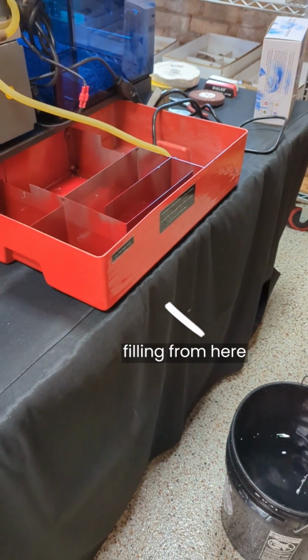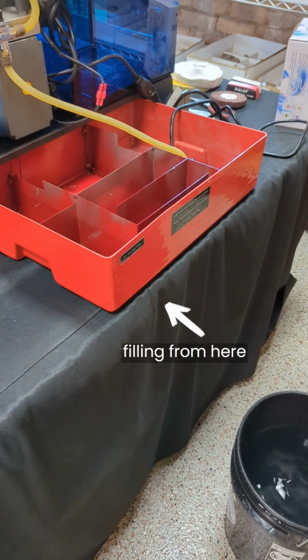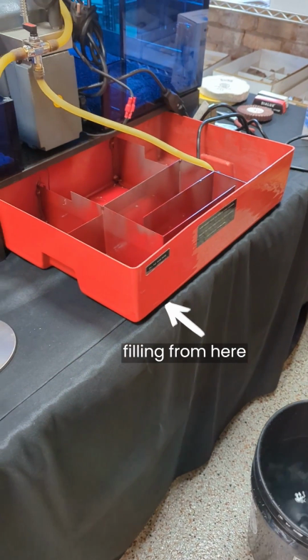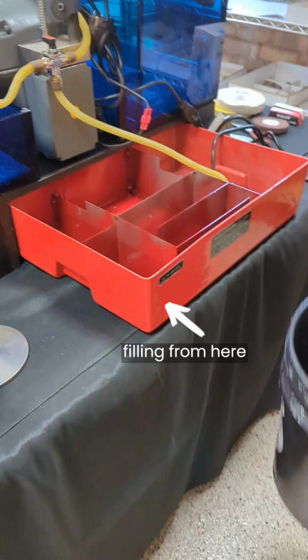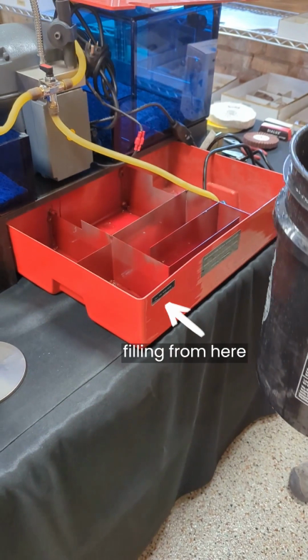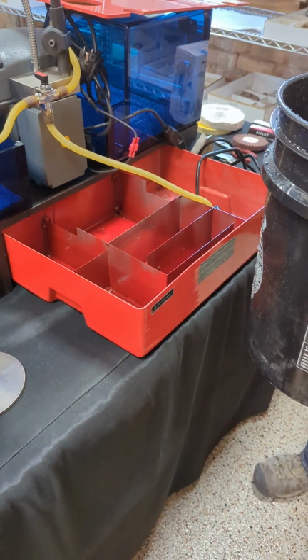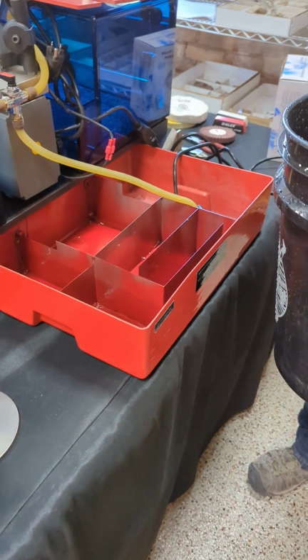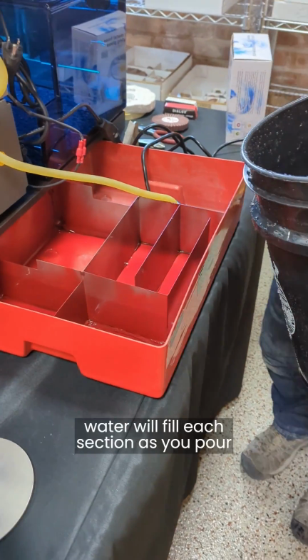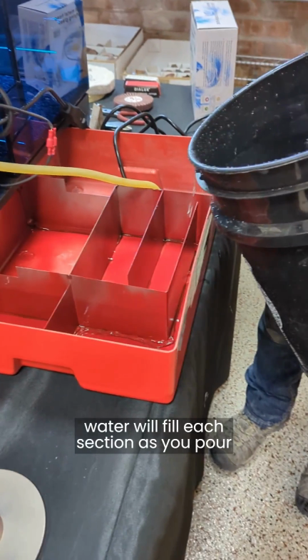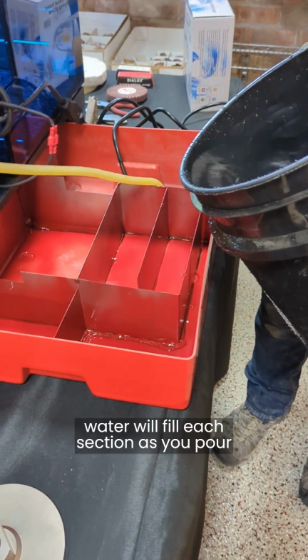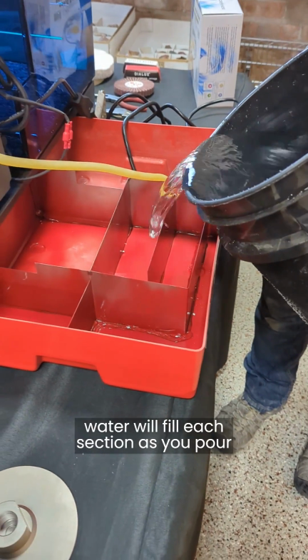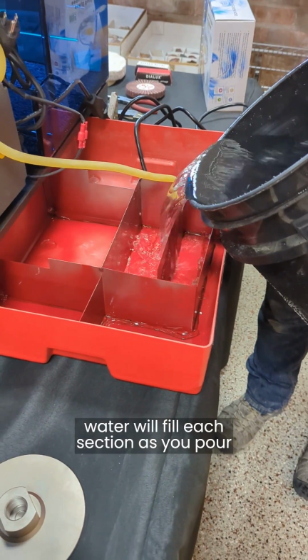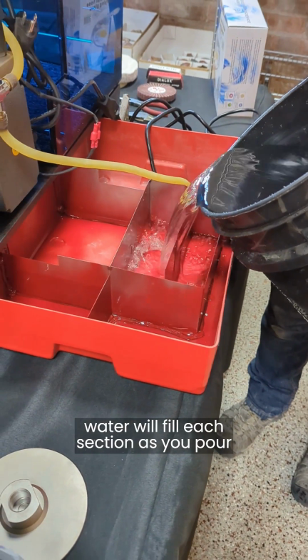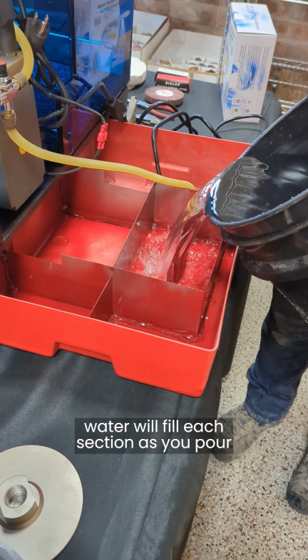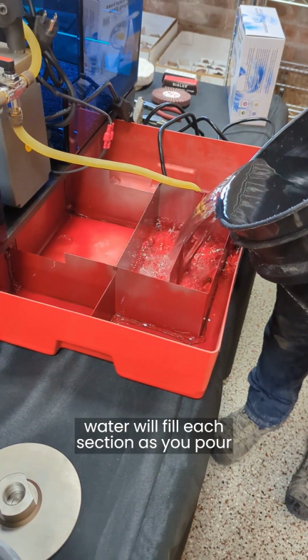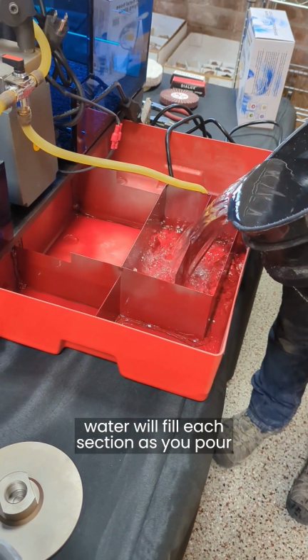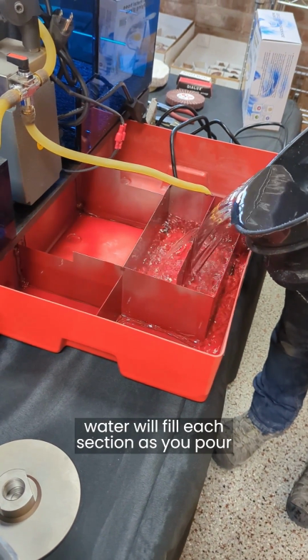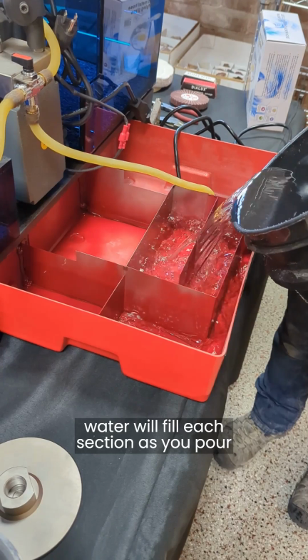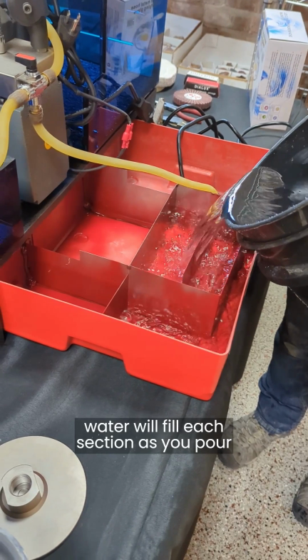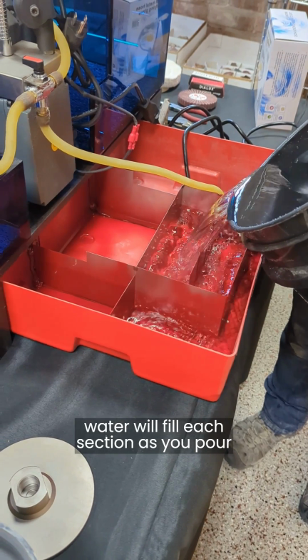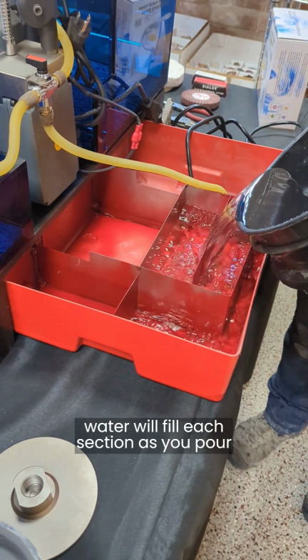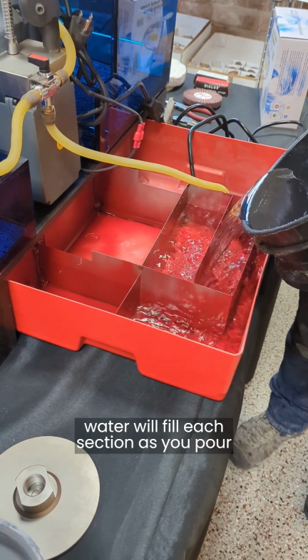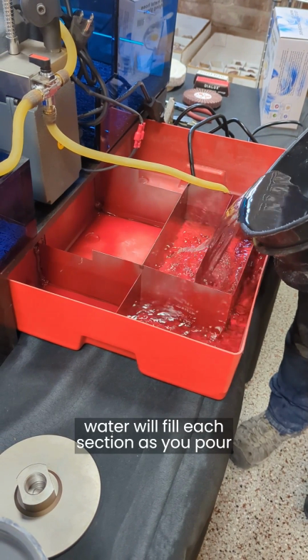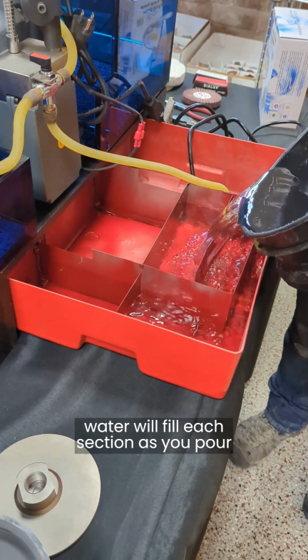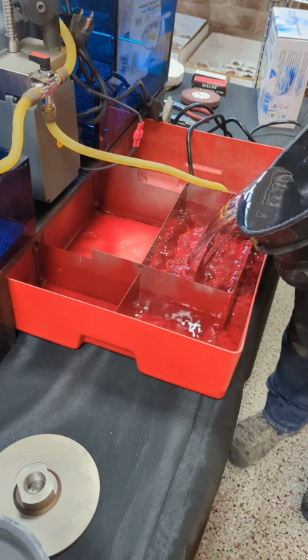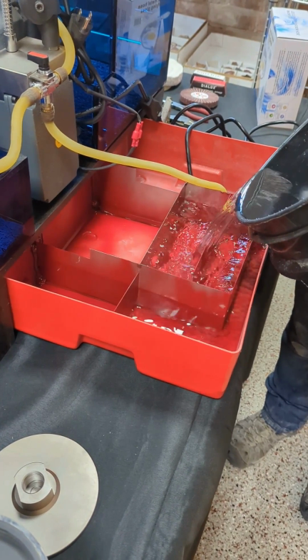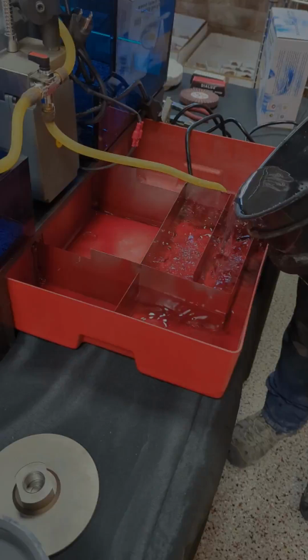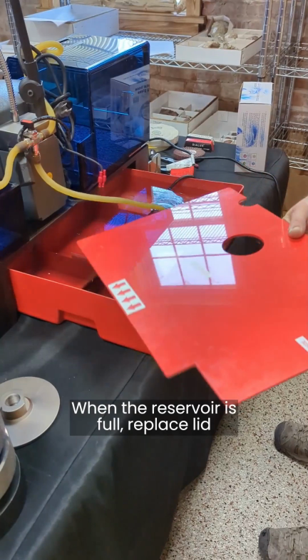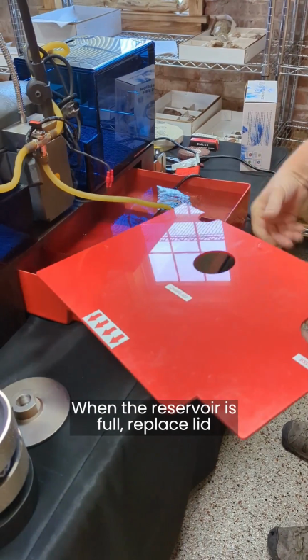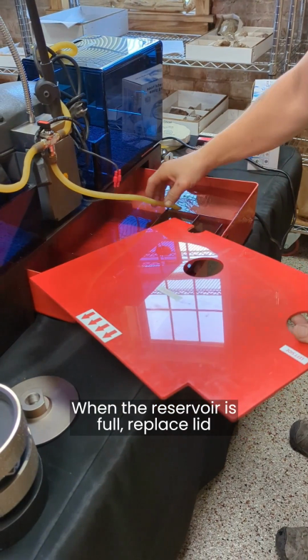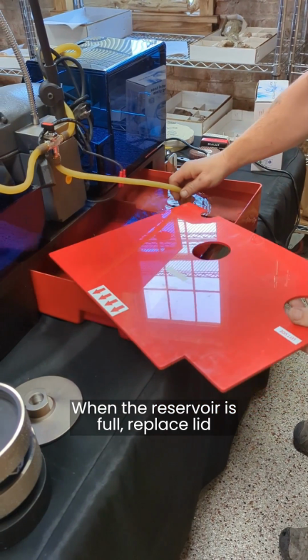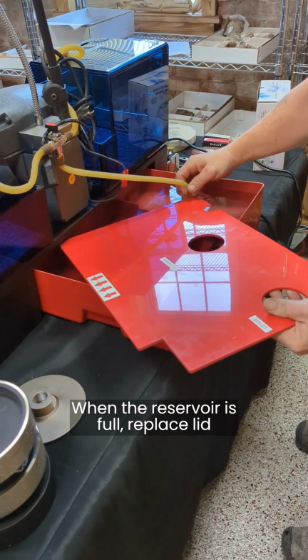You can see that even though you're only filling the tank from one location, as you pour, each section will fill up consecutively. You can spread out the pouring over the rest of the sections to speed this up a bit, but you want to make sure that the levels are flowing the way they should, as that's how the filtration works.